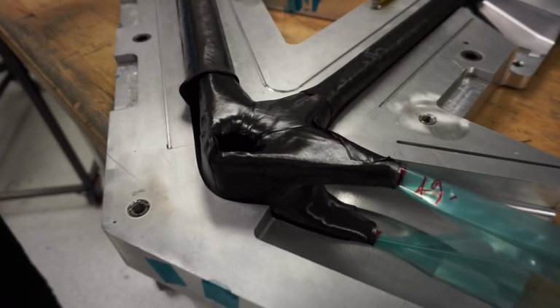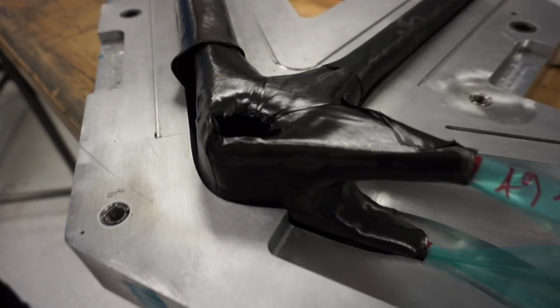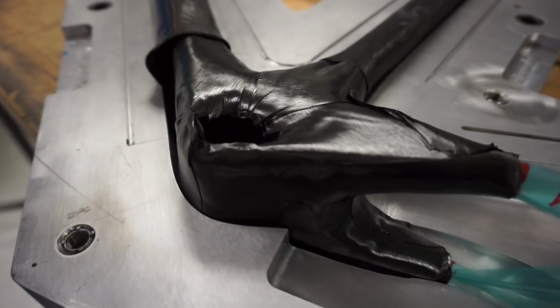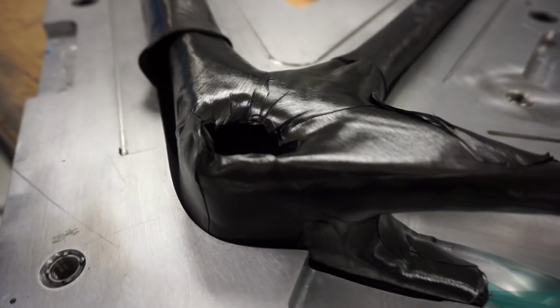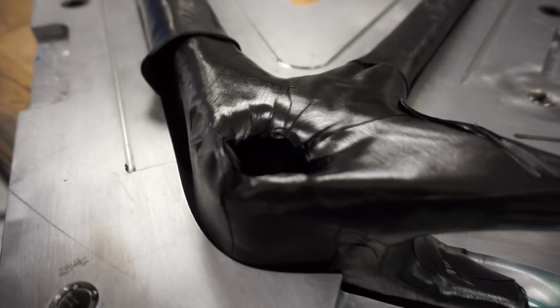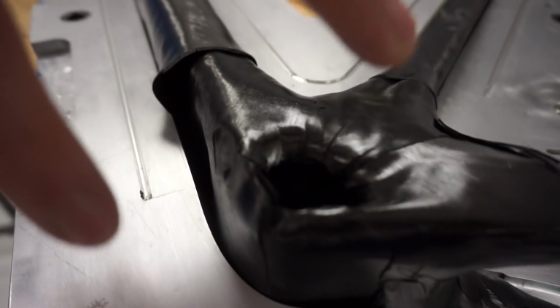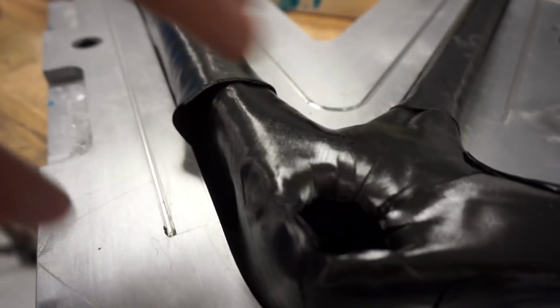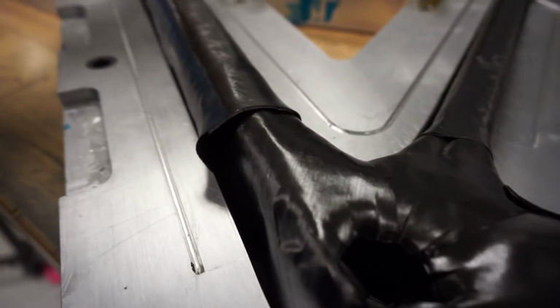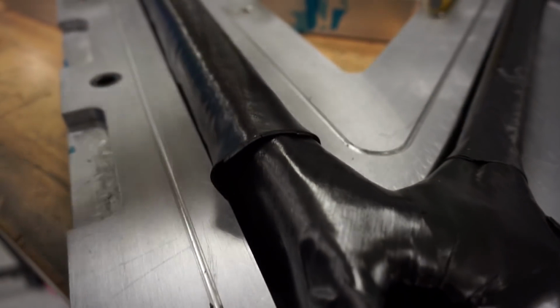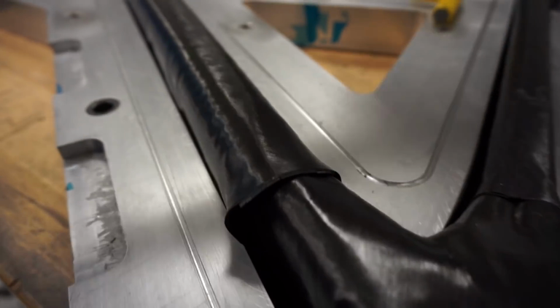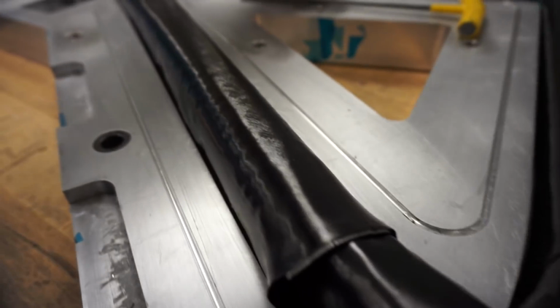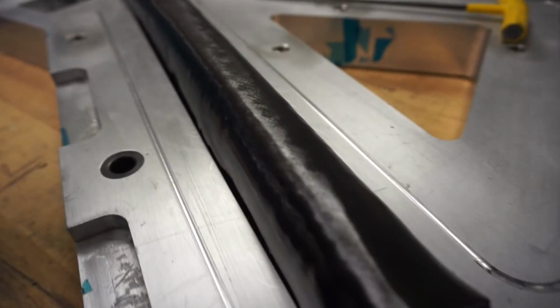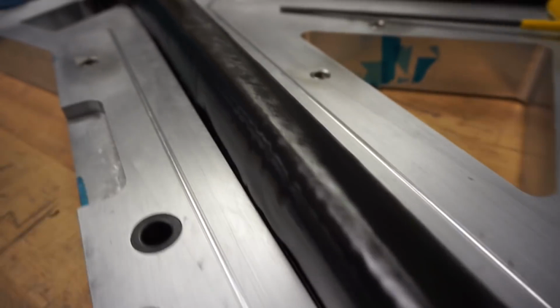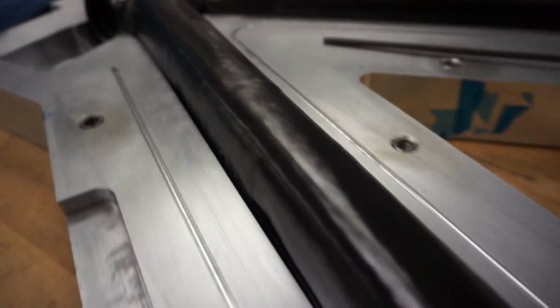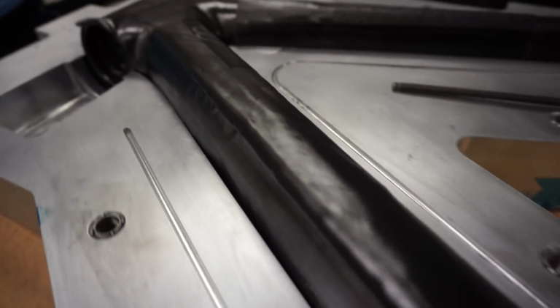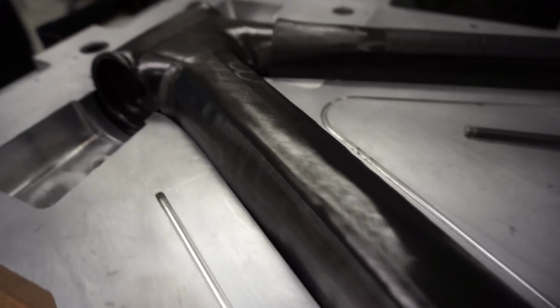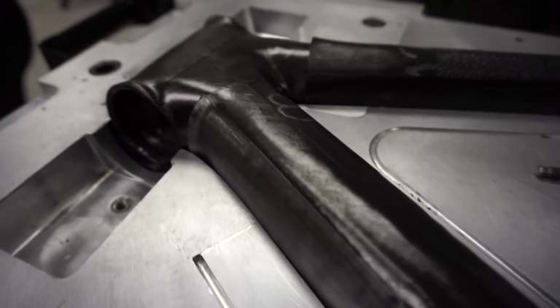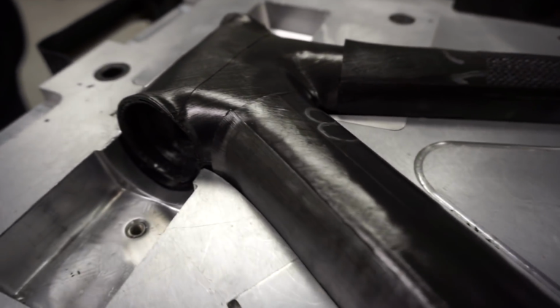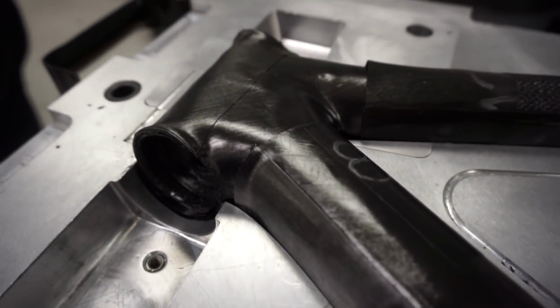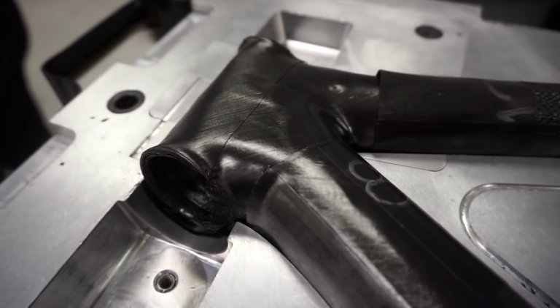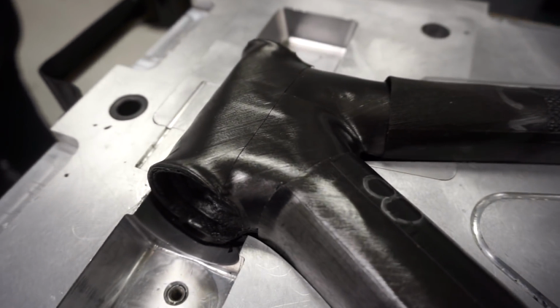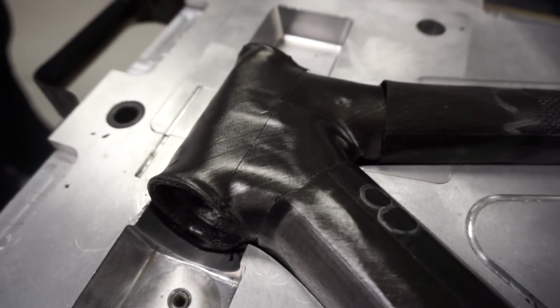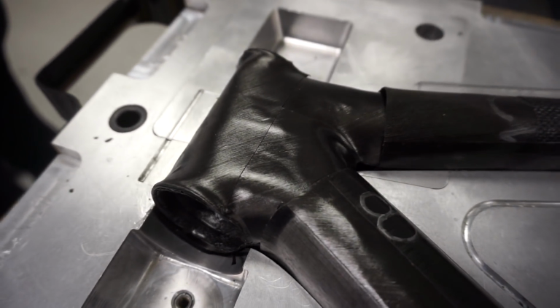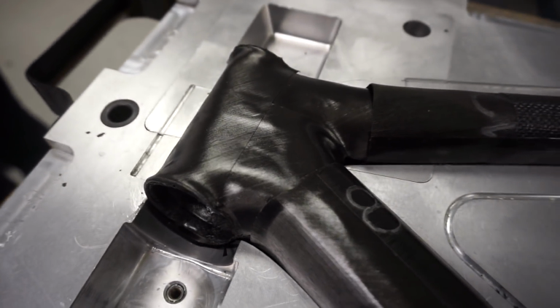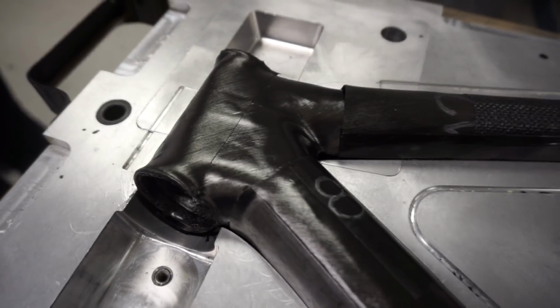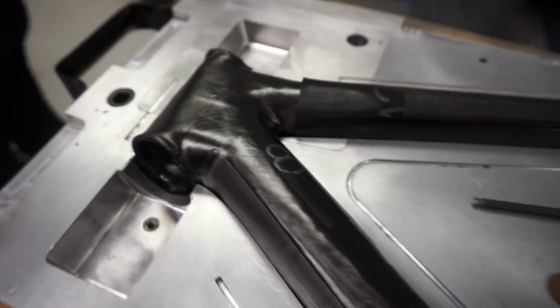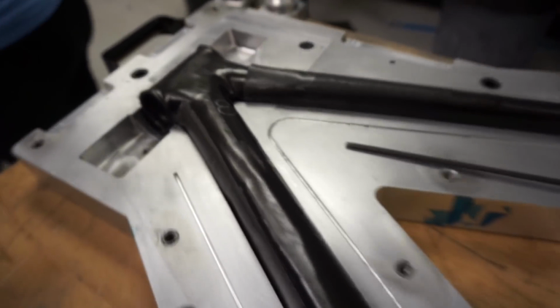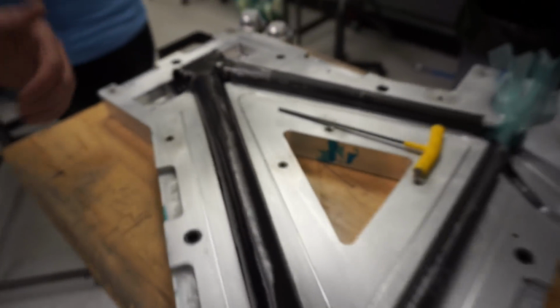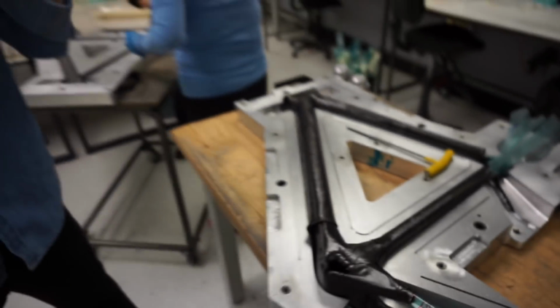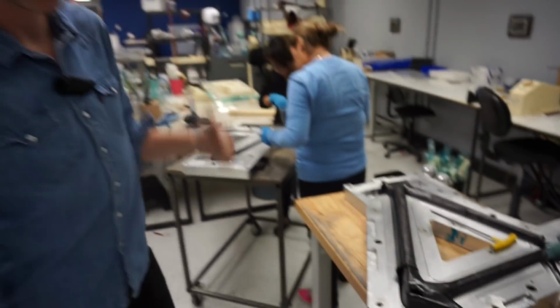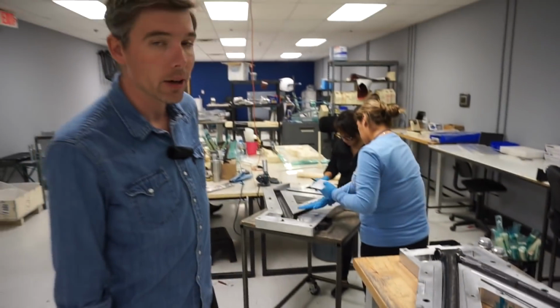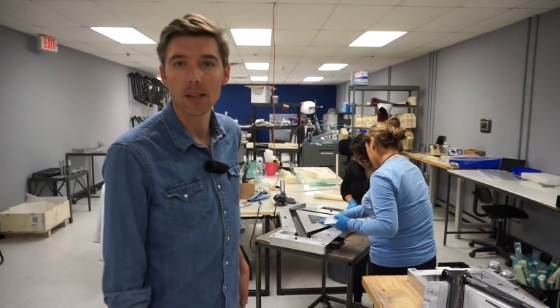We make head tube preforms, bottom bracket preforms, and then each of the tubes, and they get joined up in this cure tool — assembled — where the tool will then be closed, and then head off to start the curing process.